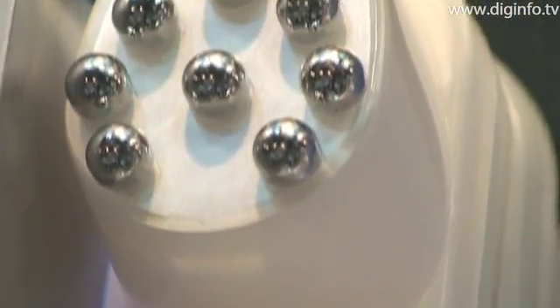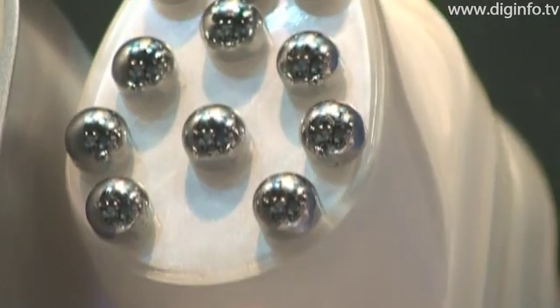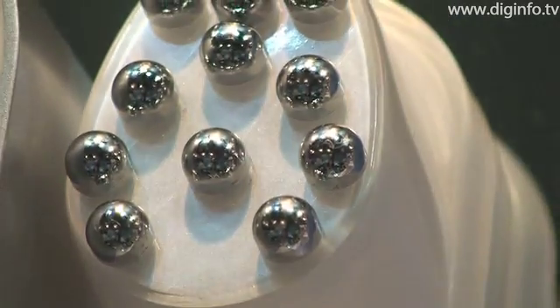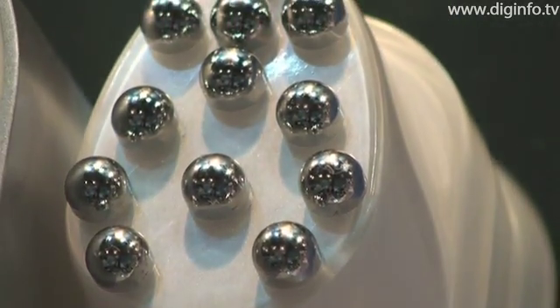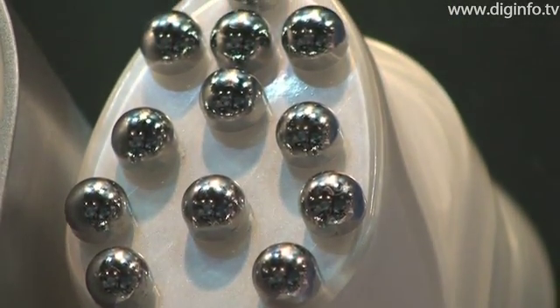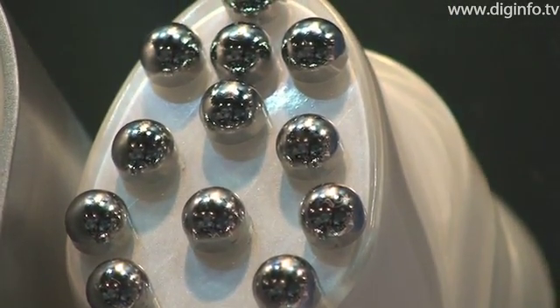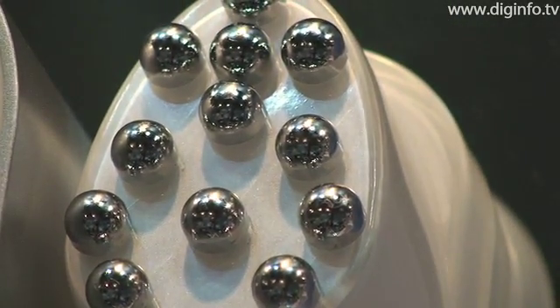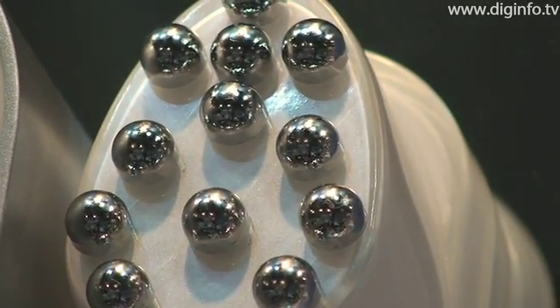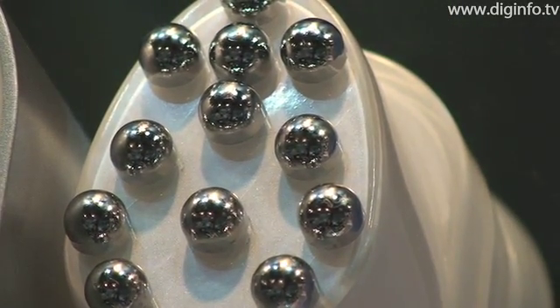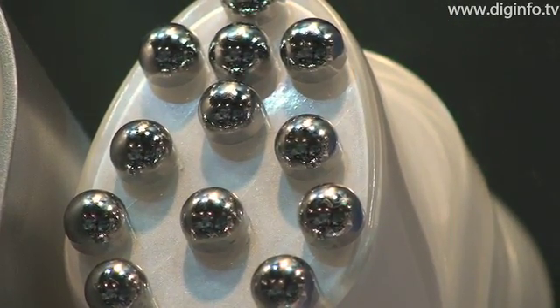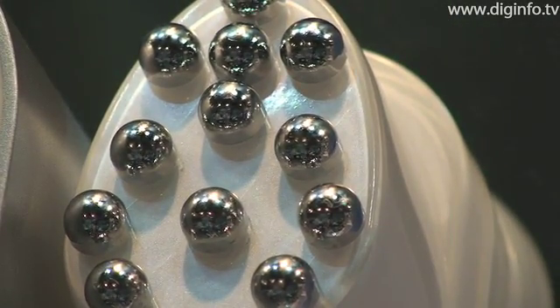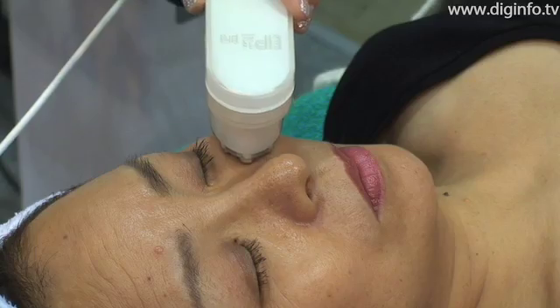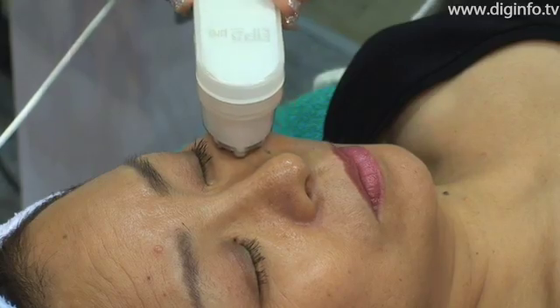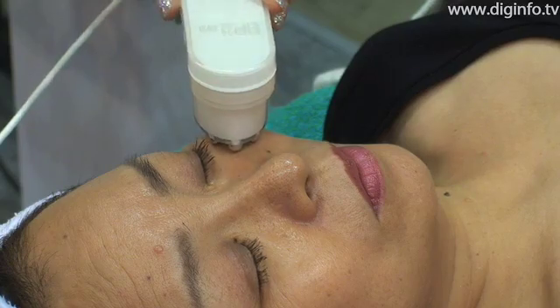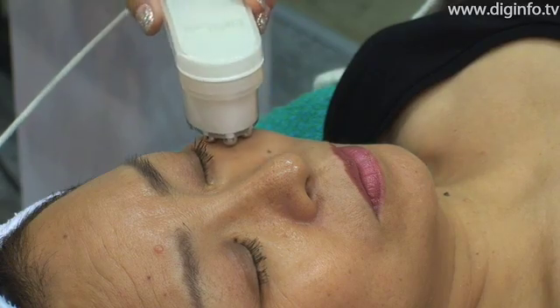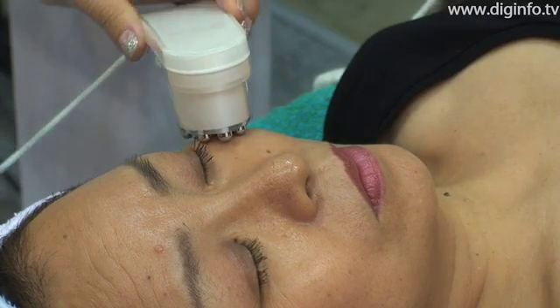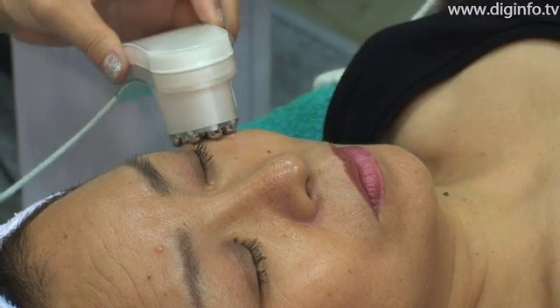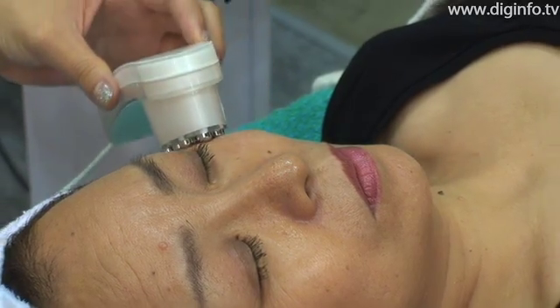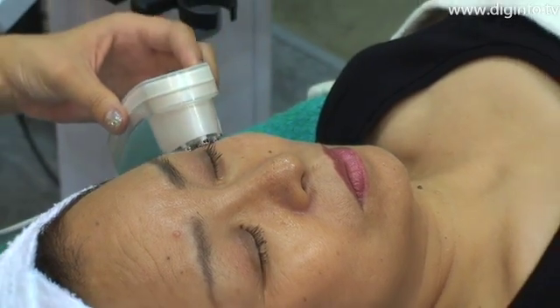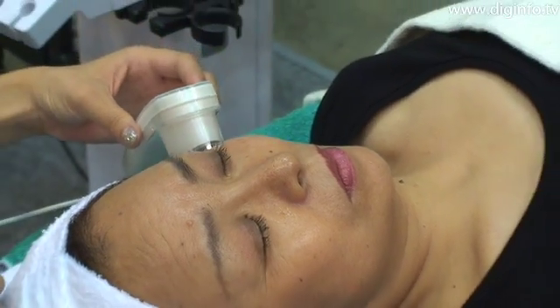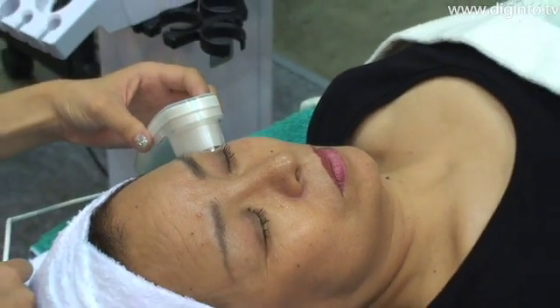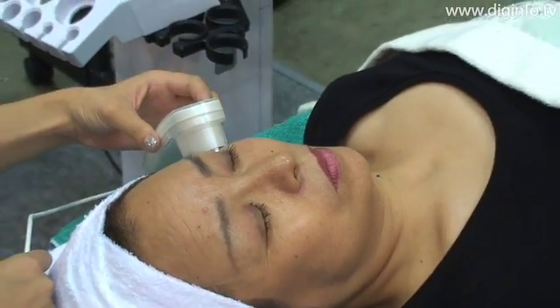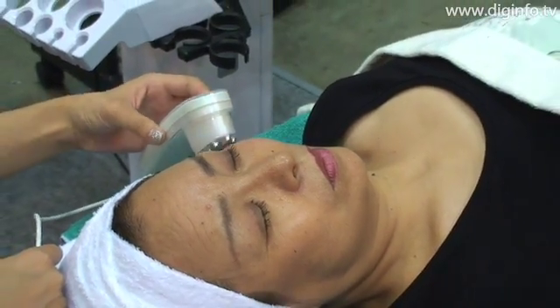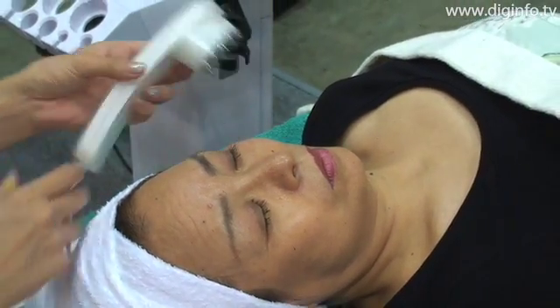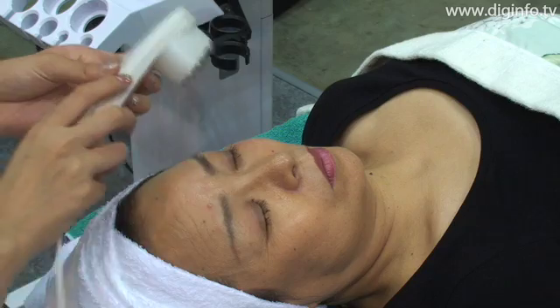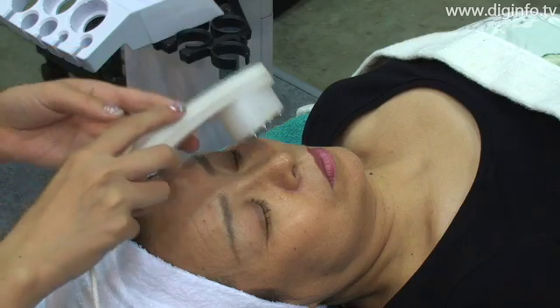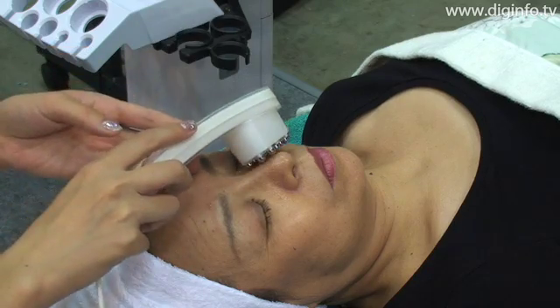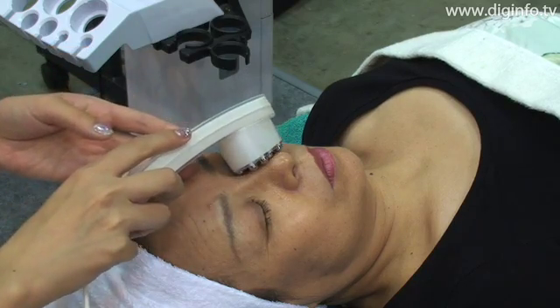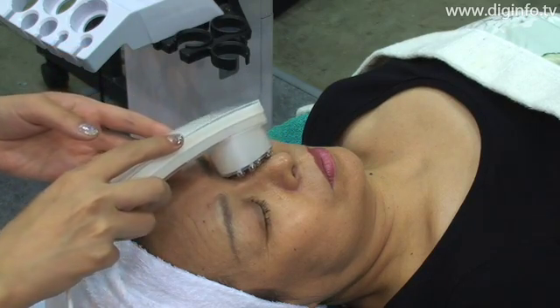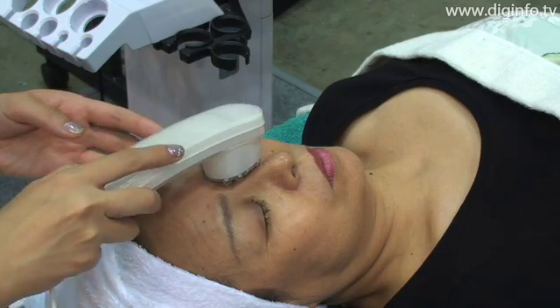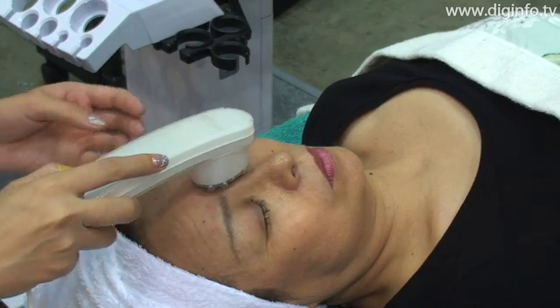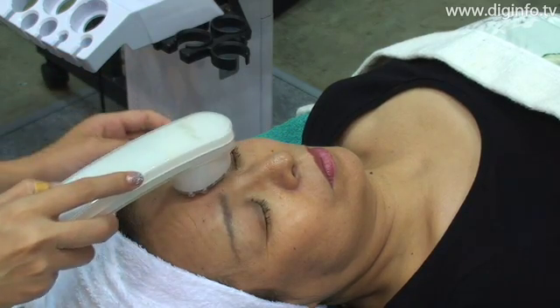Instead of using a needle, a unique gentle waveform pulse is used so large molecular components such as collagen, elastin, and hyaluronic acid can be painlessly introduced and blended in a short period of time without injuring the skin.